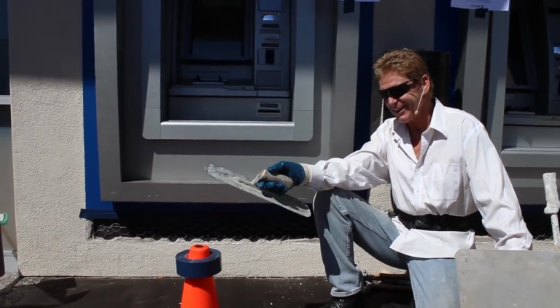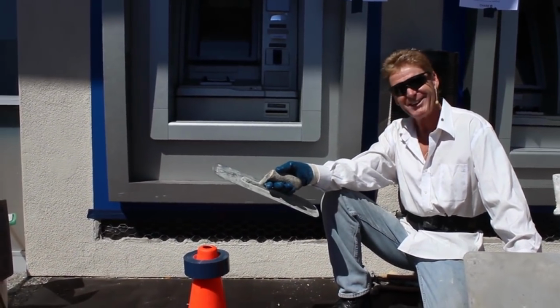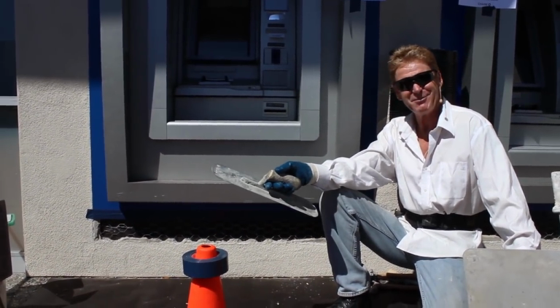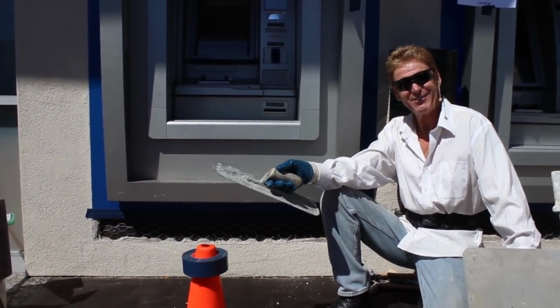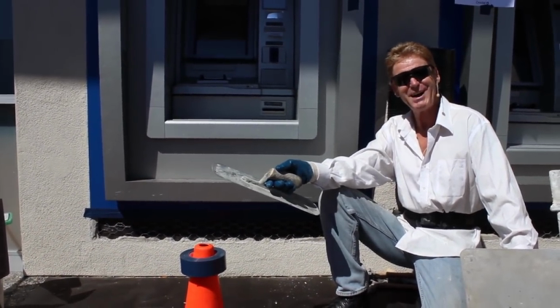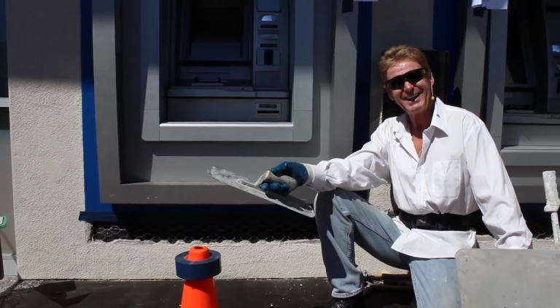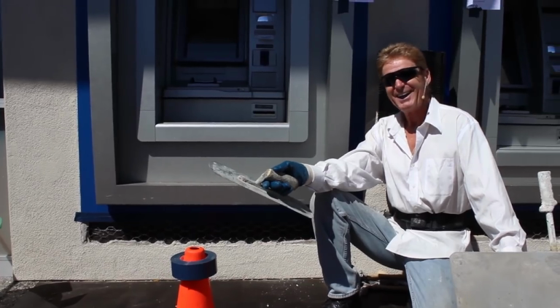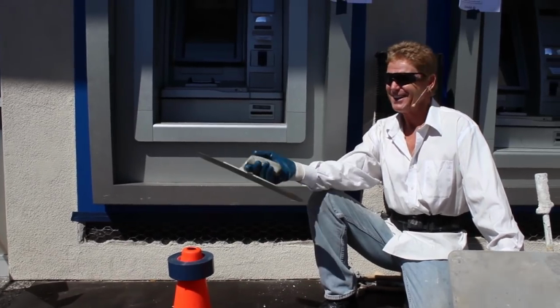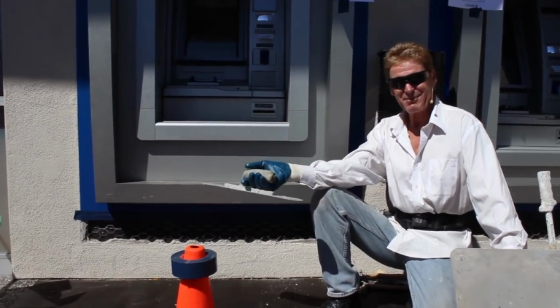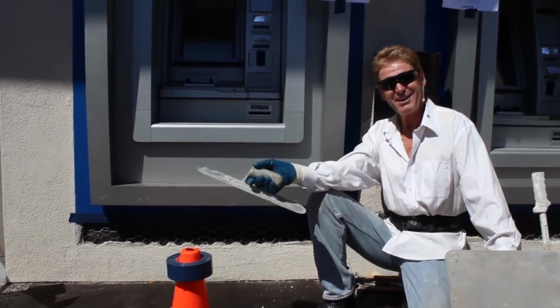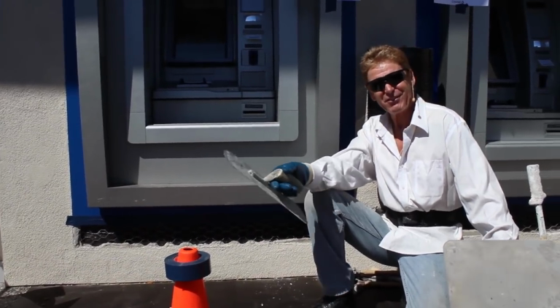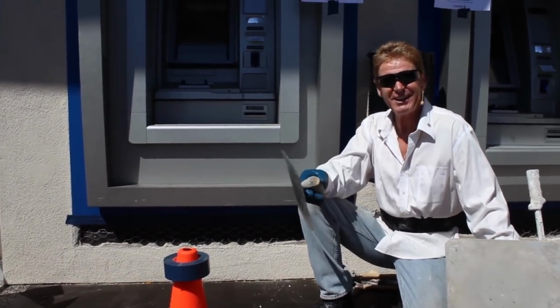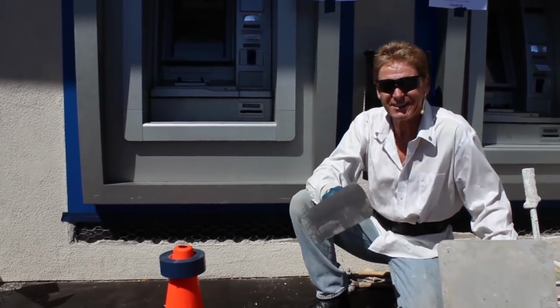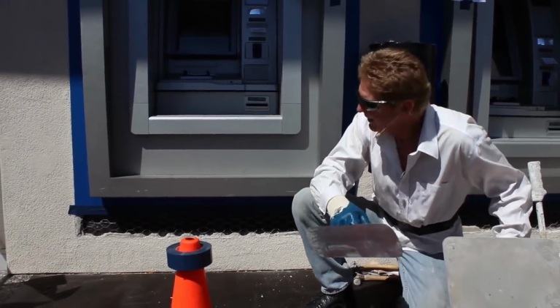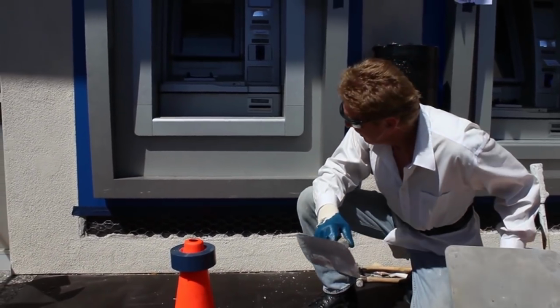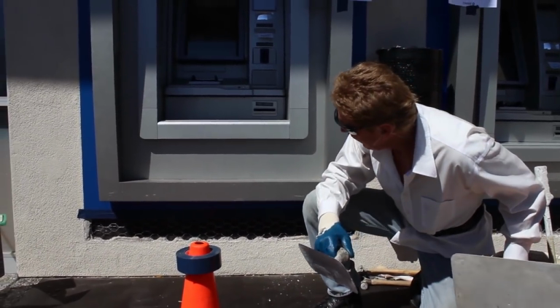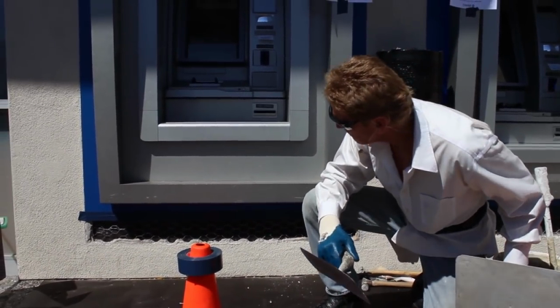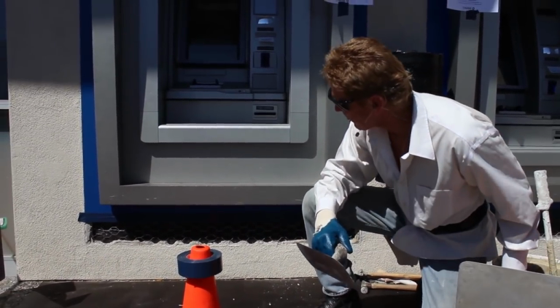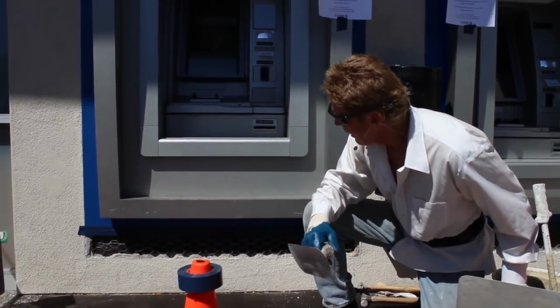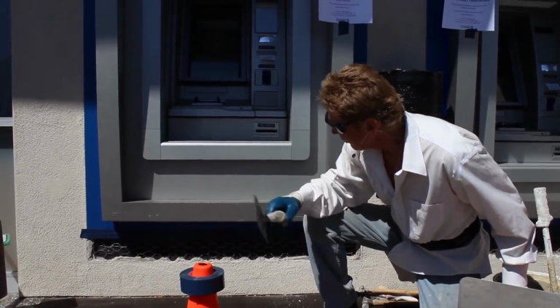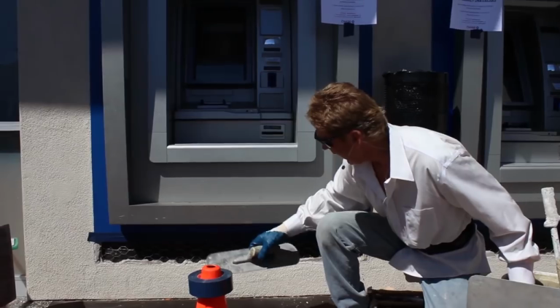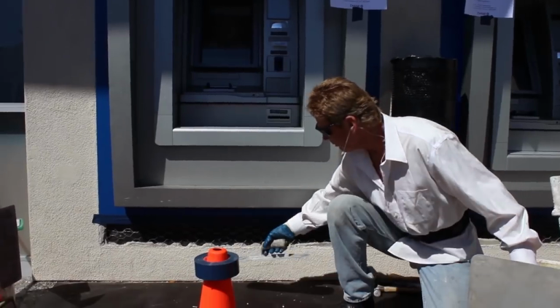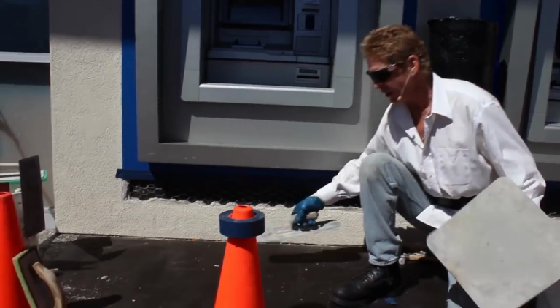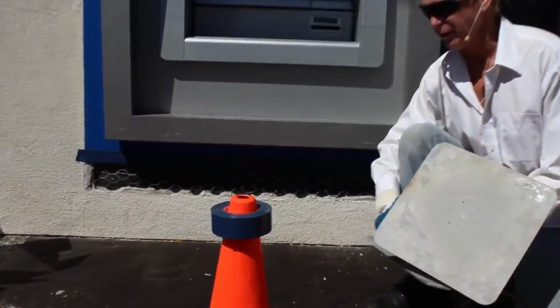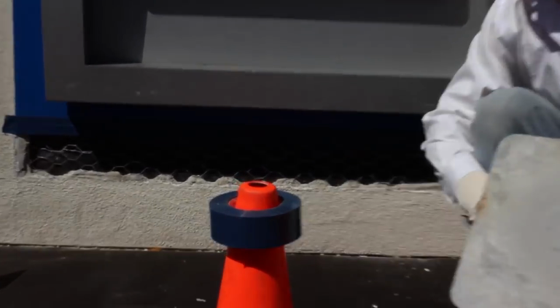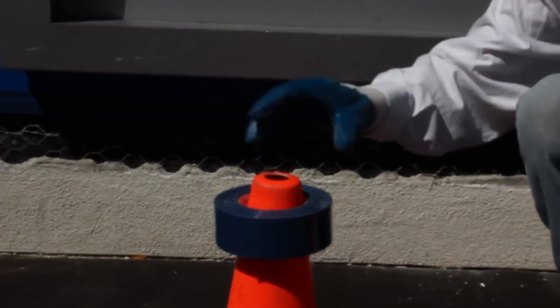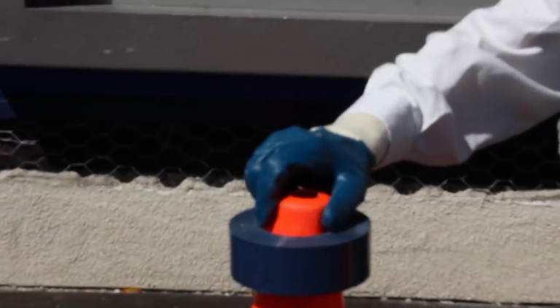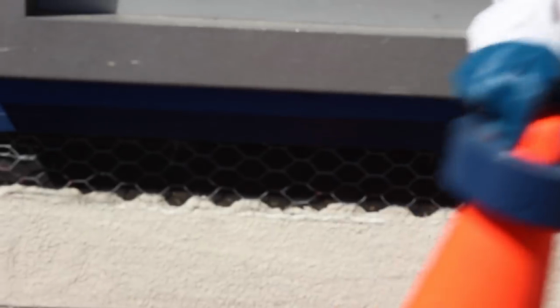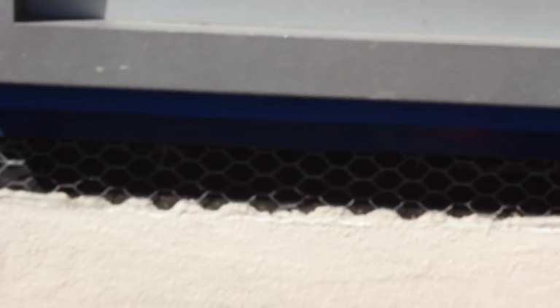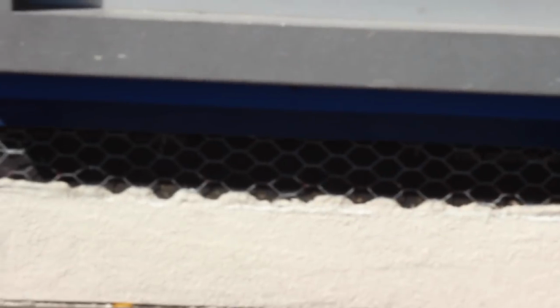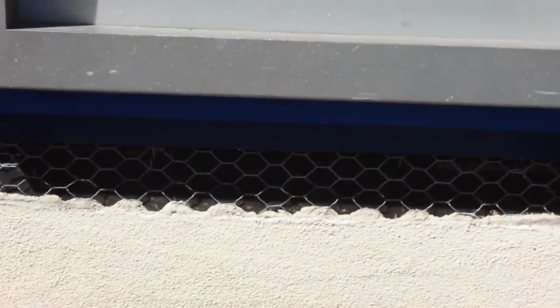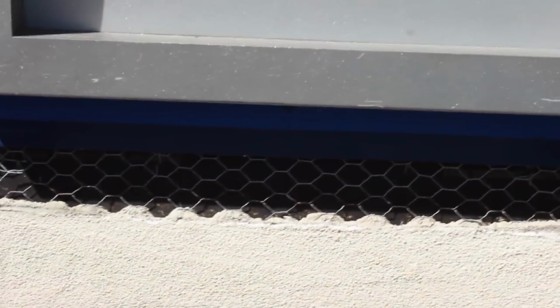I thought, you're kidding me, what bank? And I thought, man, I've been going to that bank for 30 years. So let's show you how we repair this little thing right here.